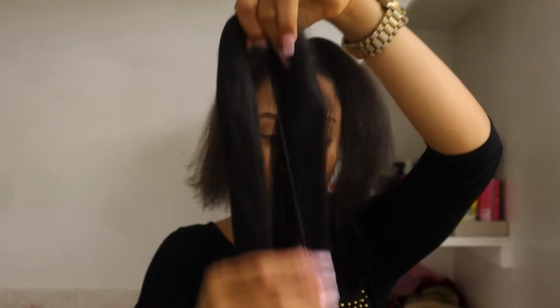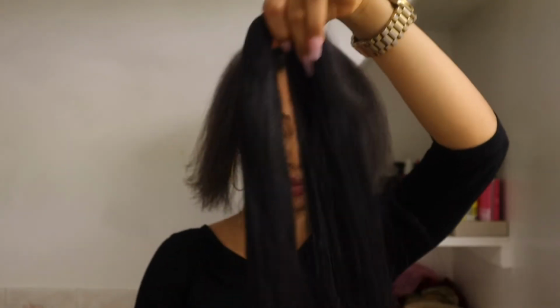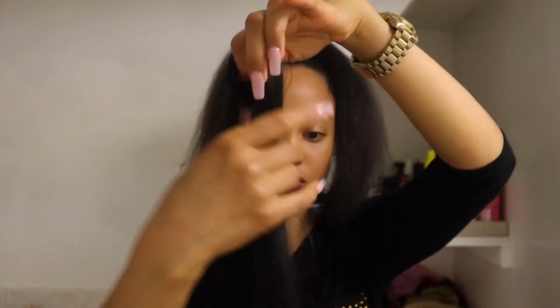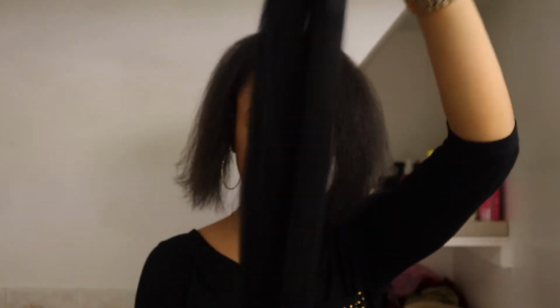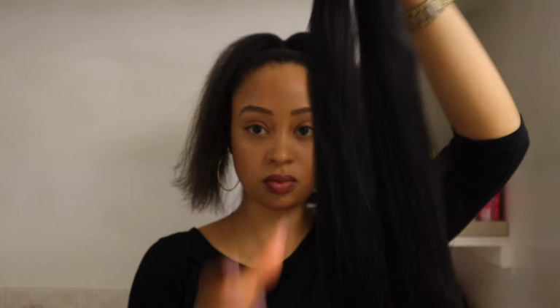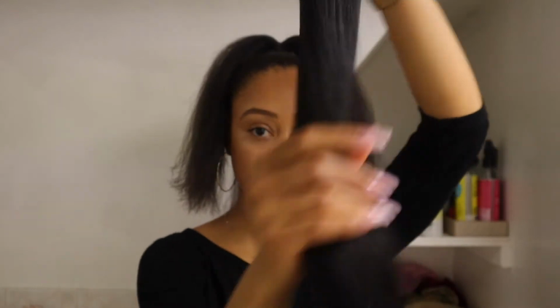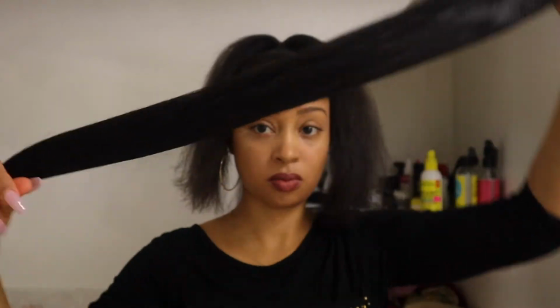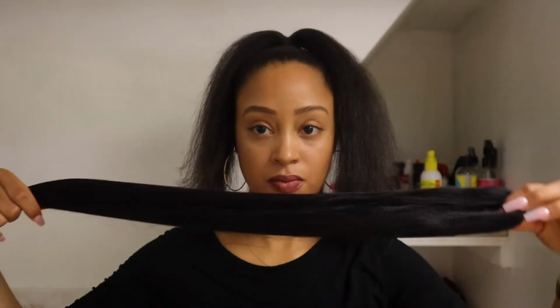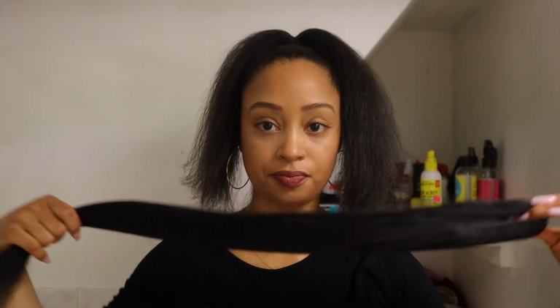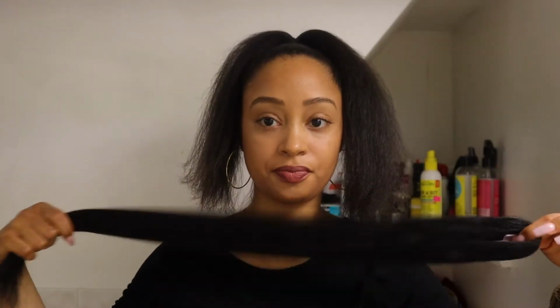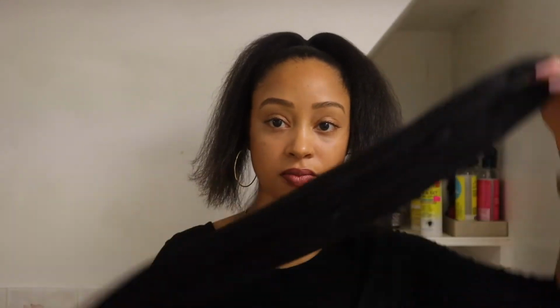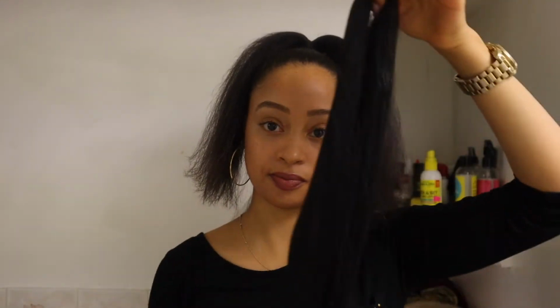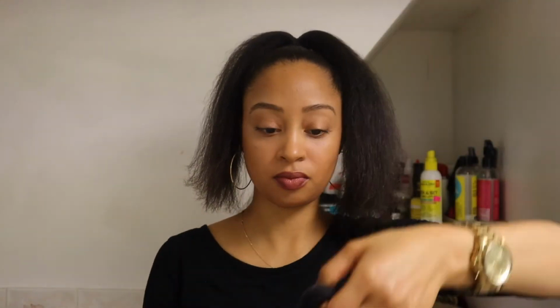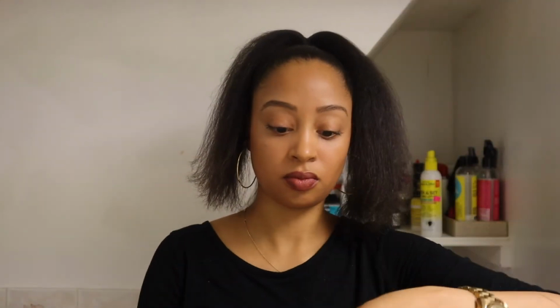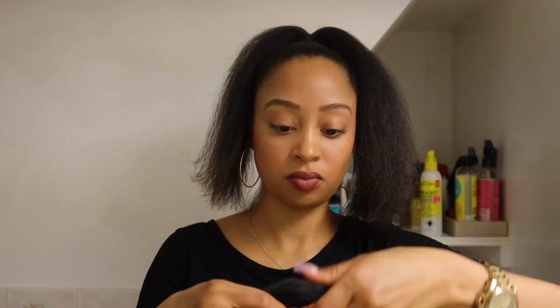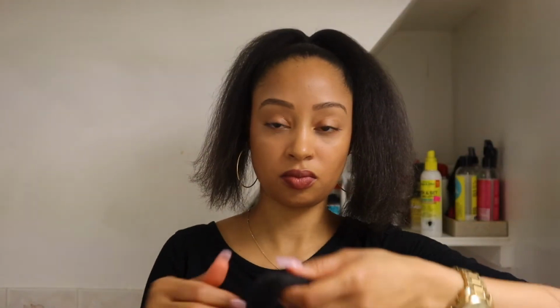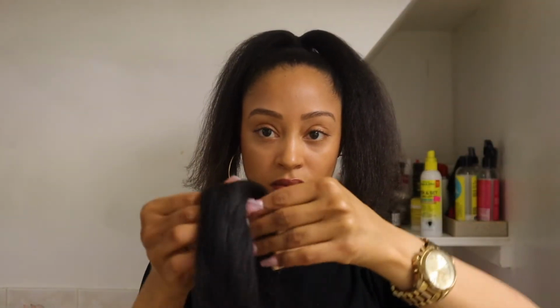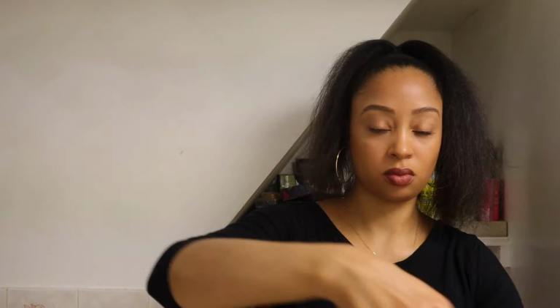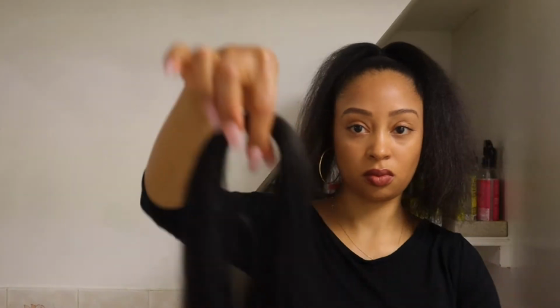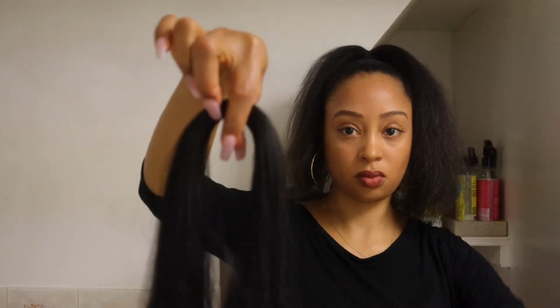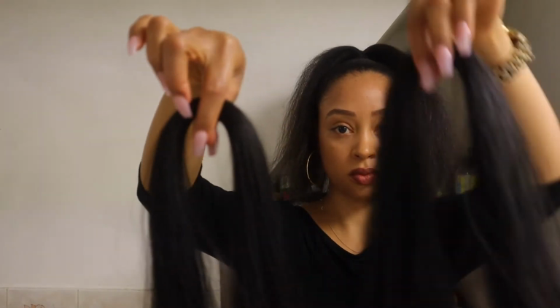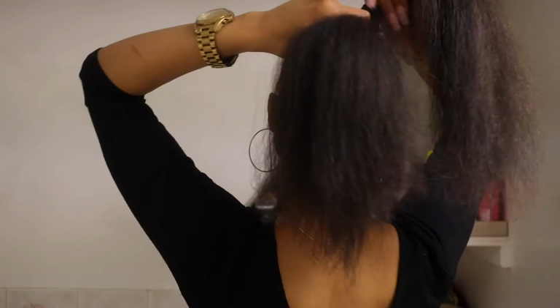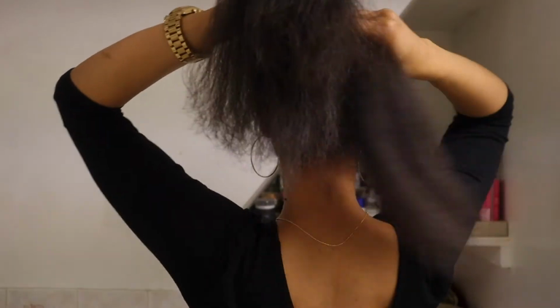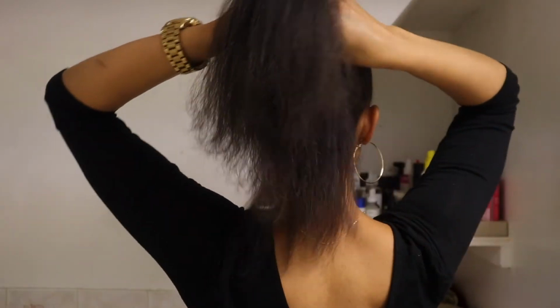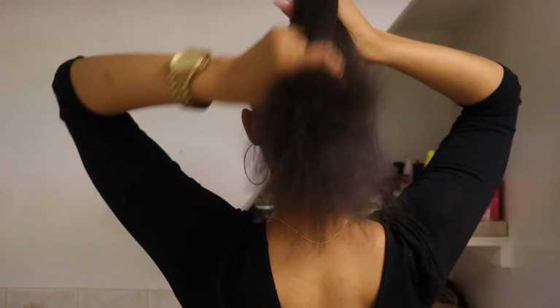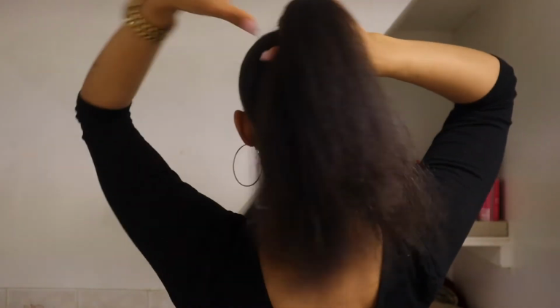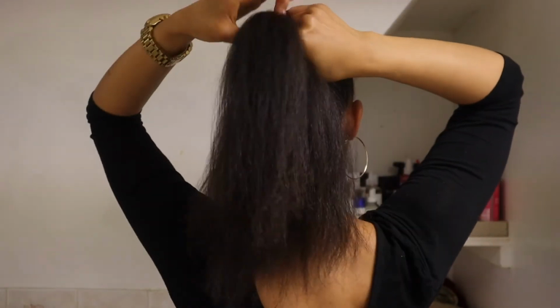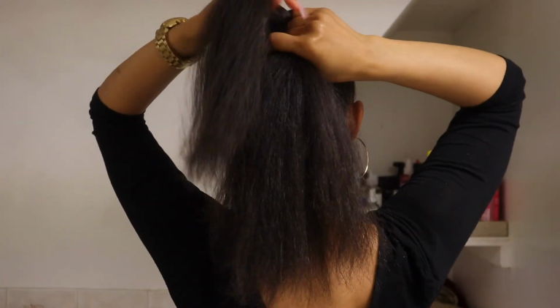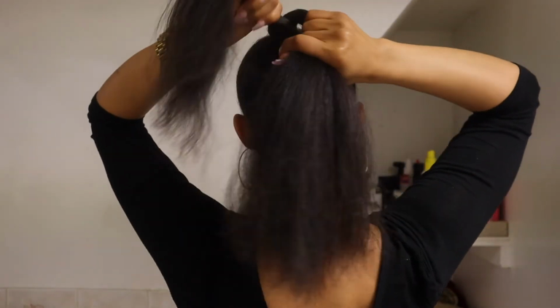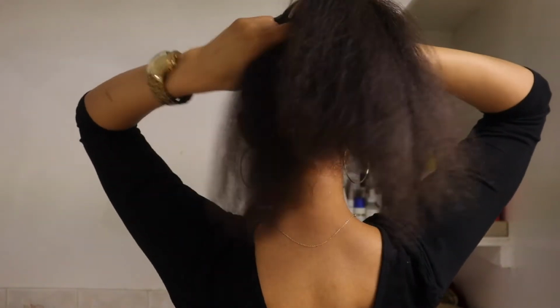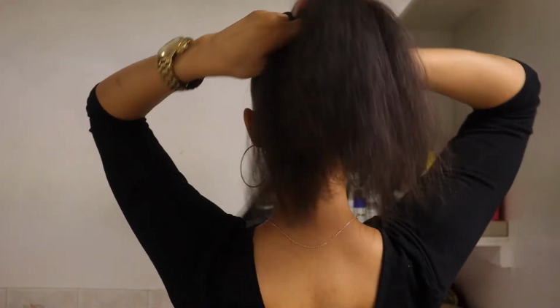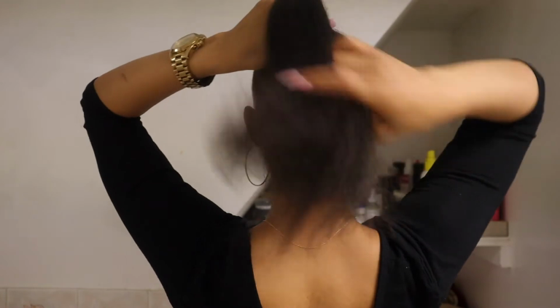And this is my braiding hair. I have three of these exact same pieces and I just split each piece in half. The amount of hair you use depends on how thick and how long you want your braid.